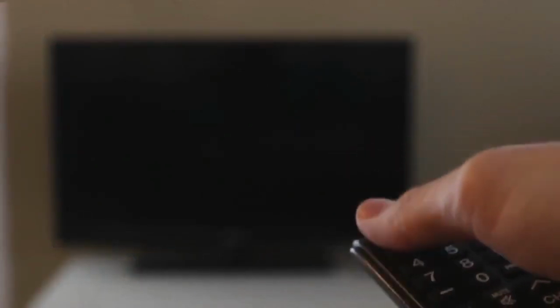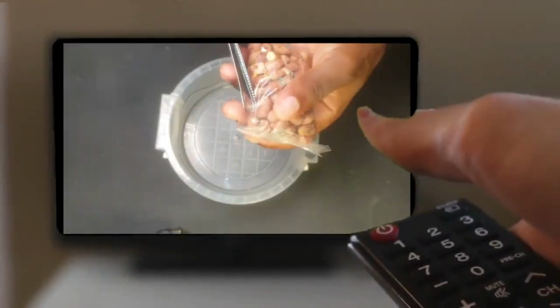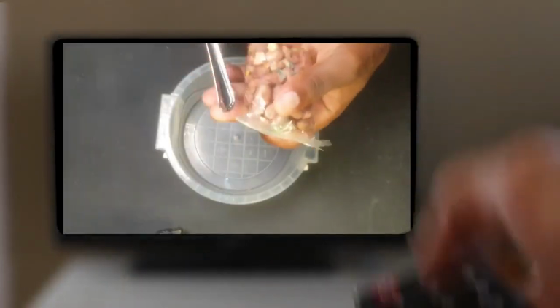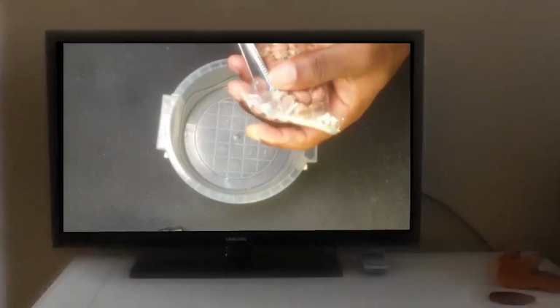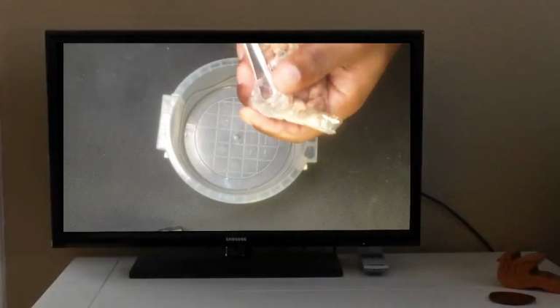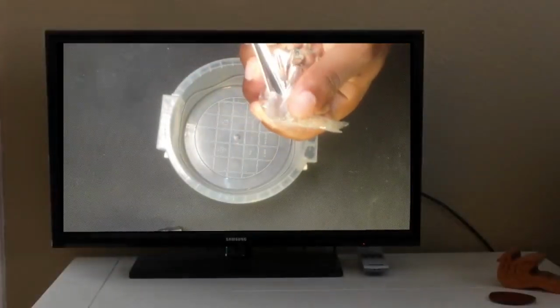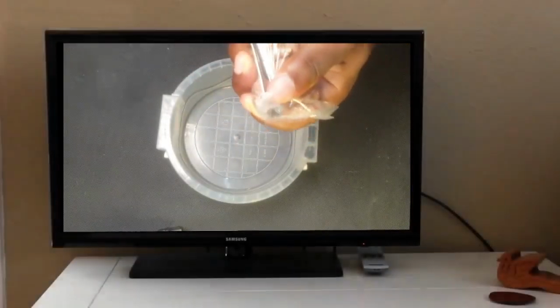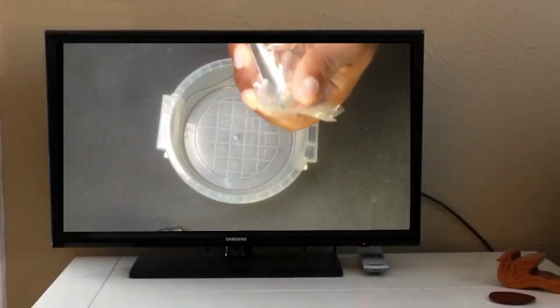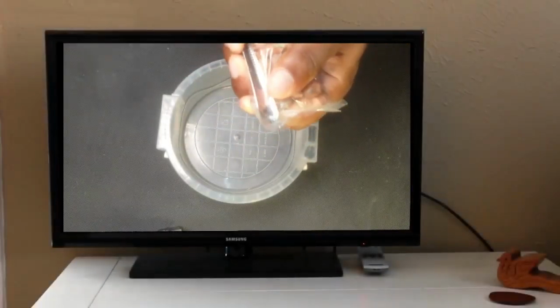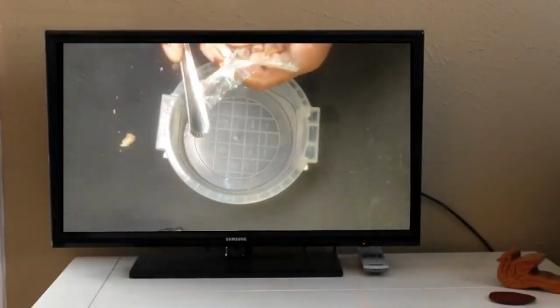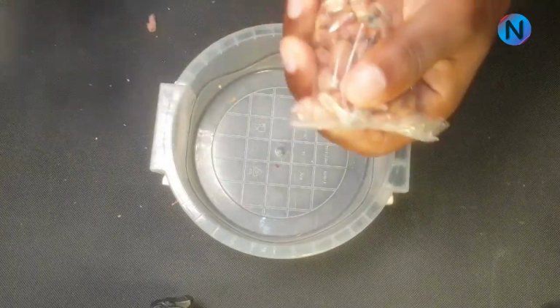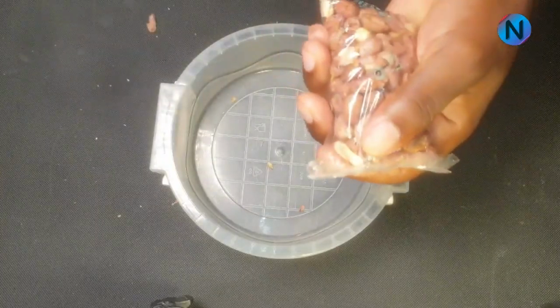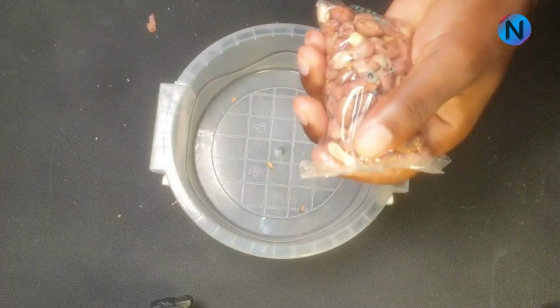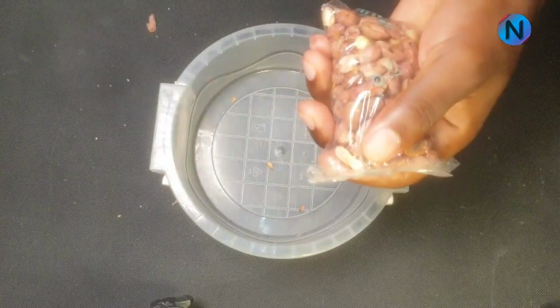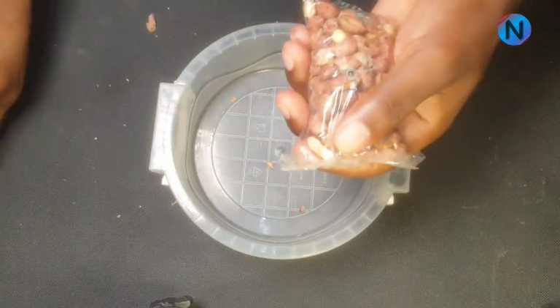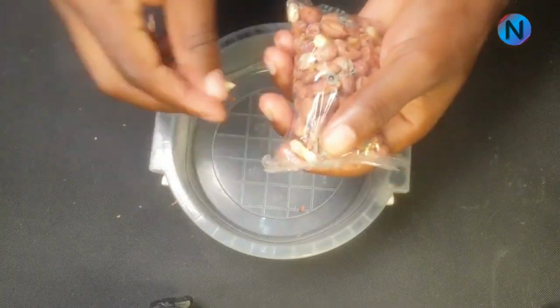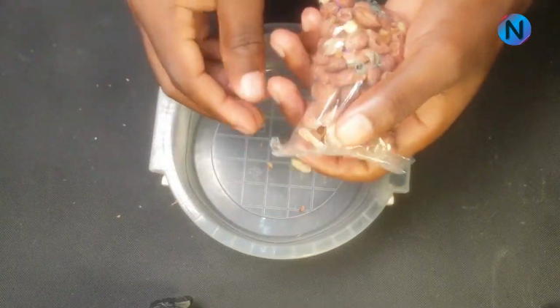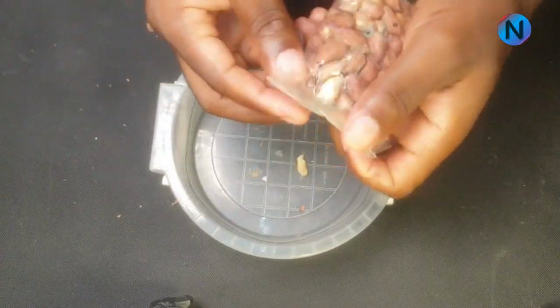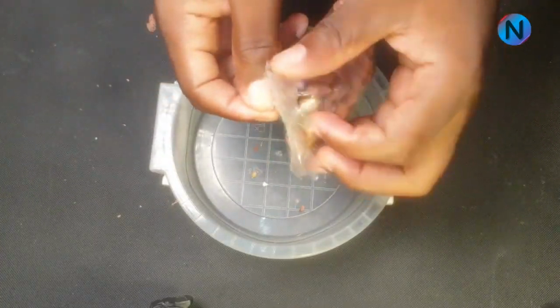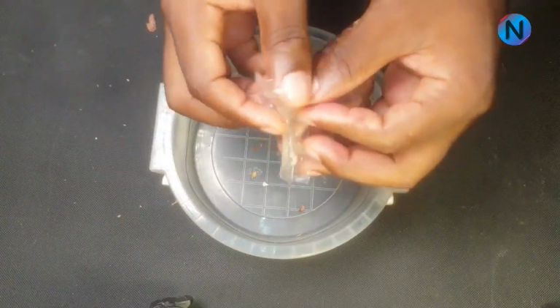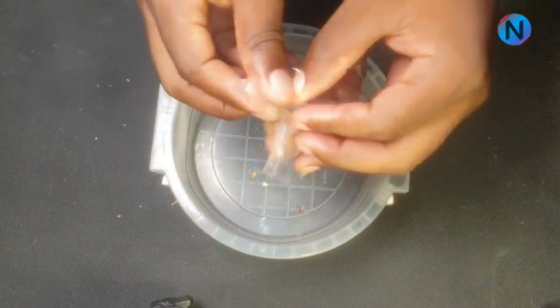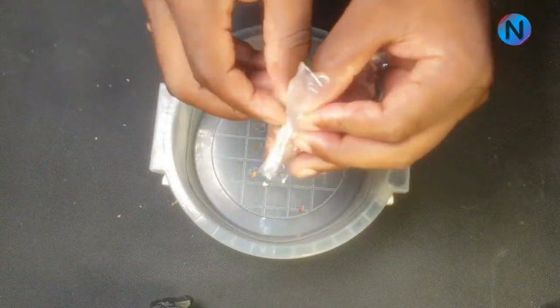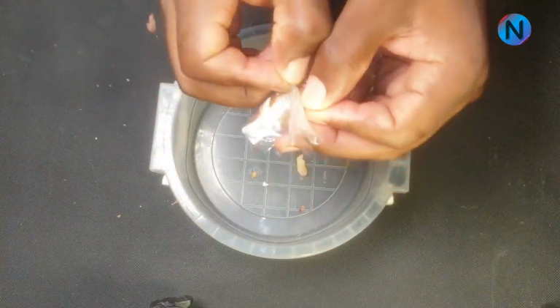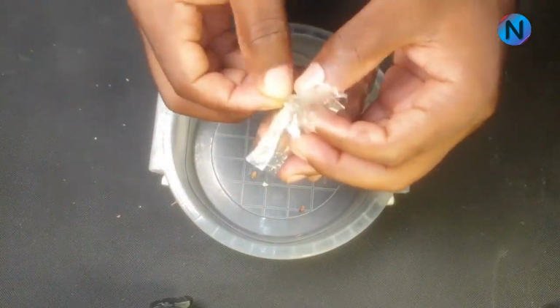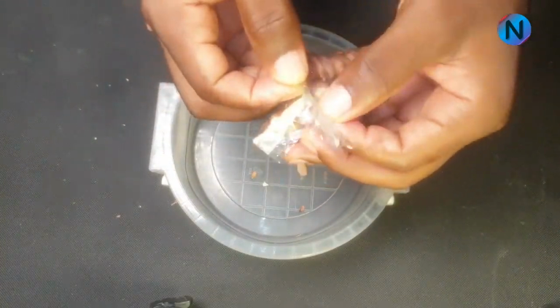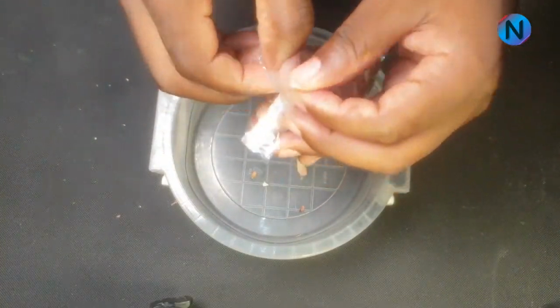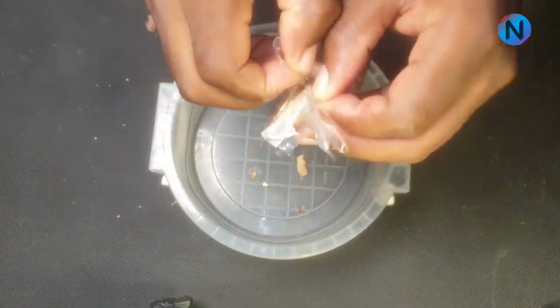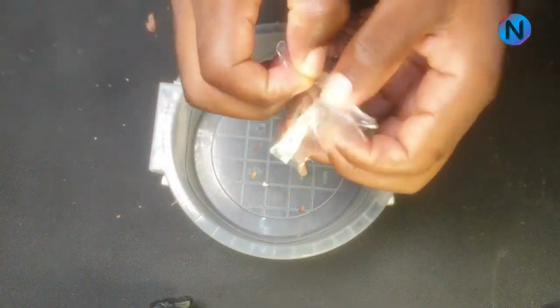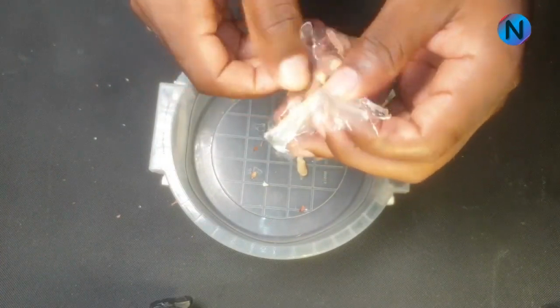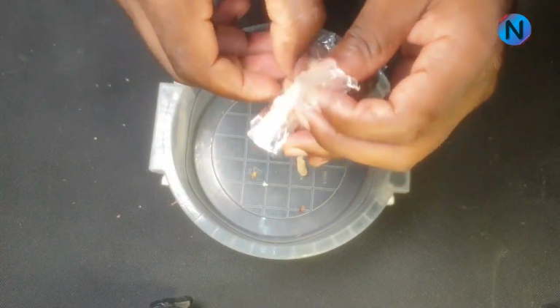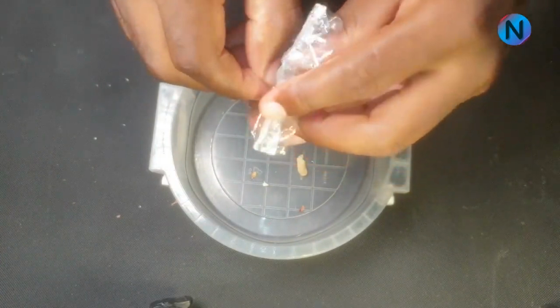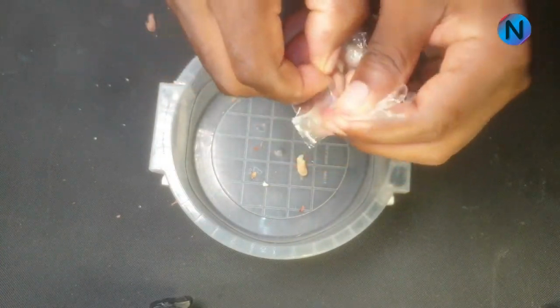Trust me, even if he is 70 years old, this might change everything. Let's watch carefully what to do with groundnuts first, before we come to other ingredients and ratios.